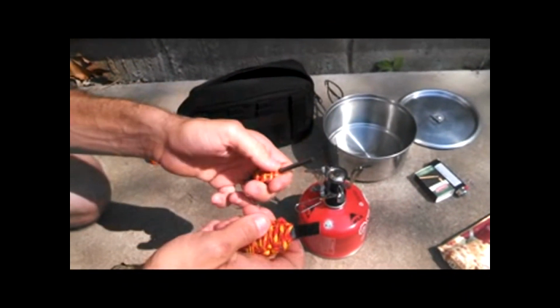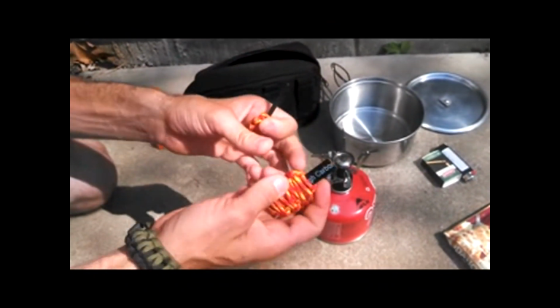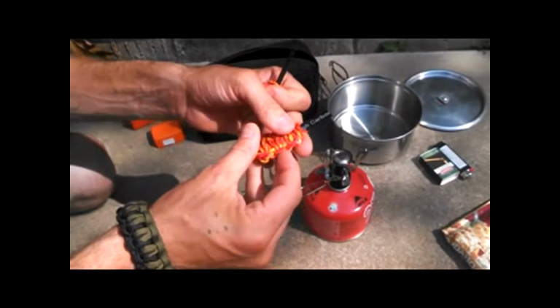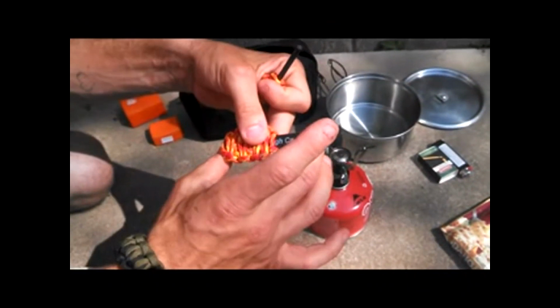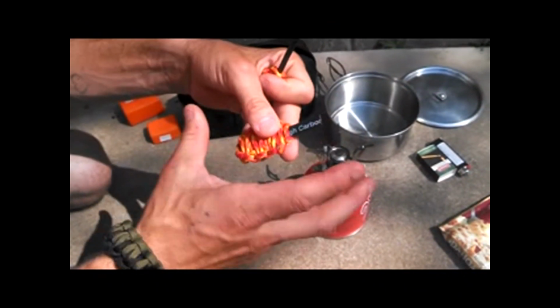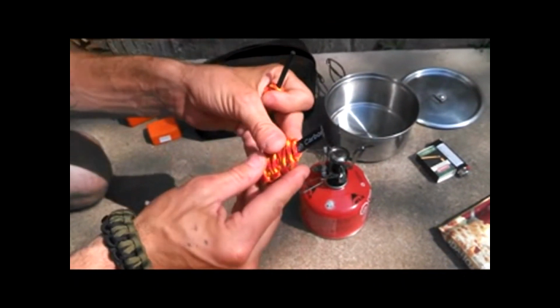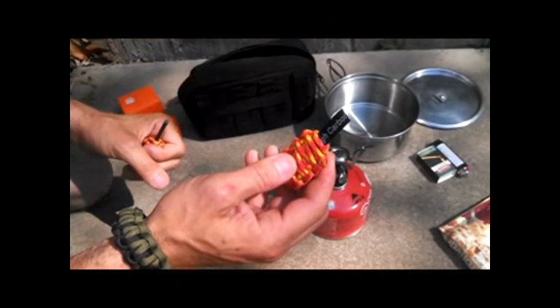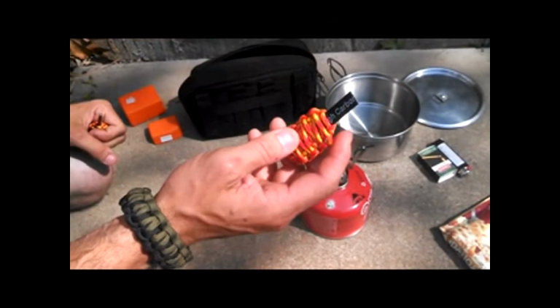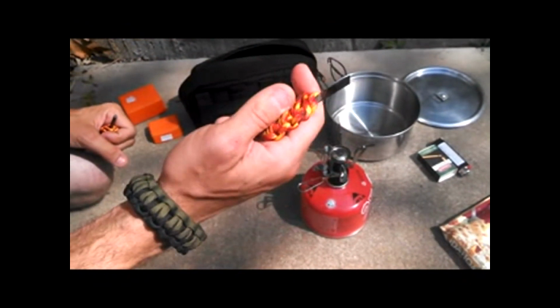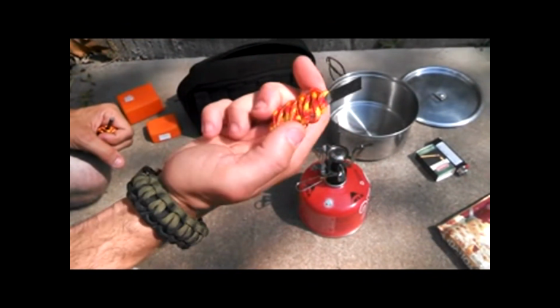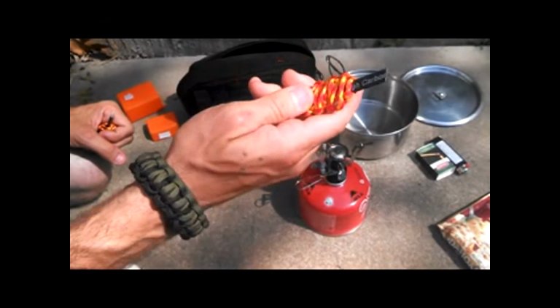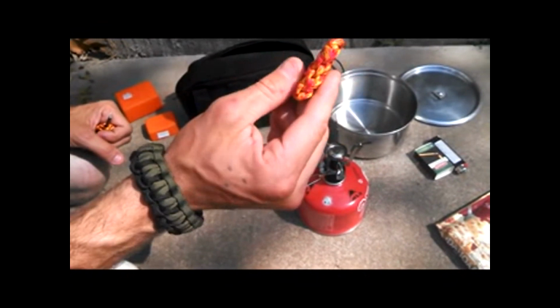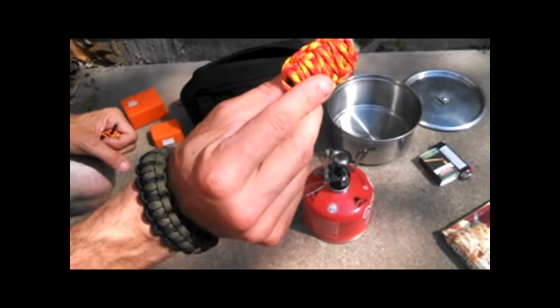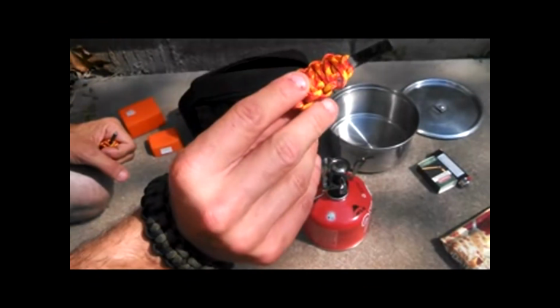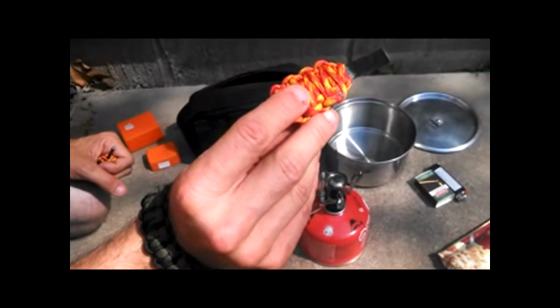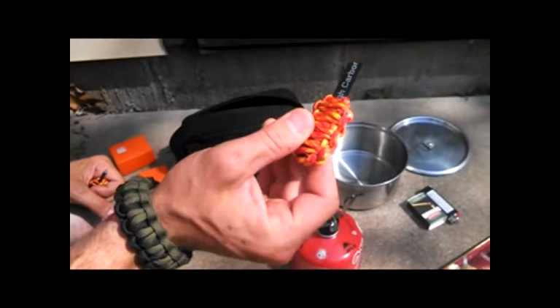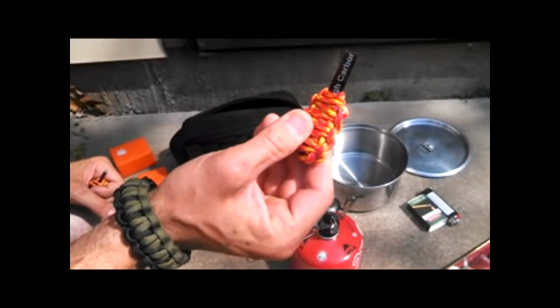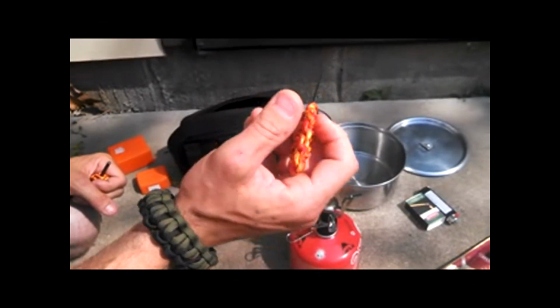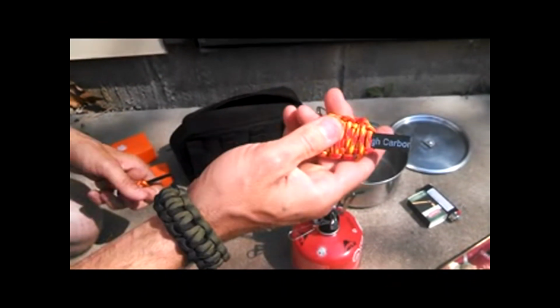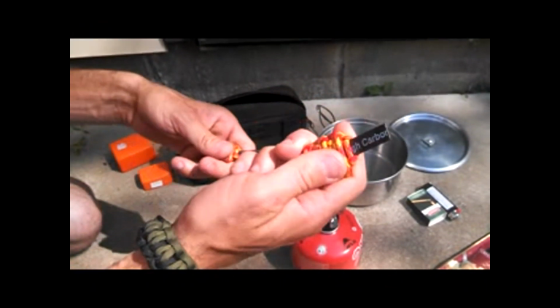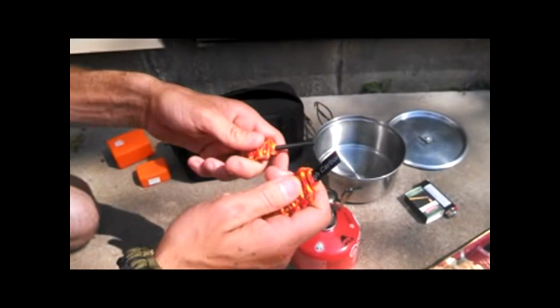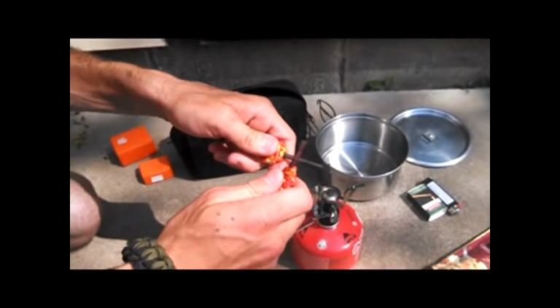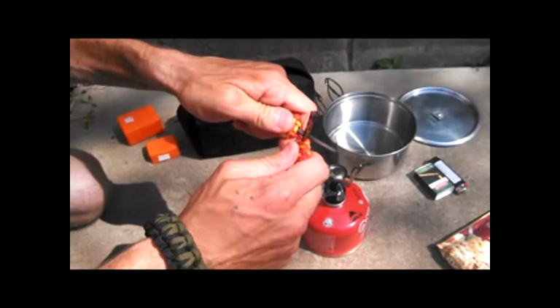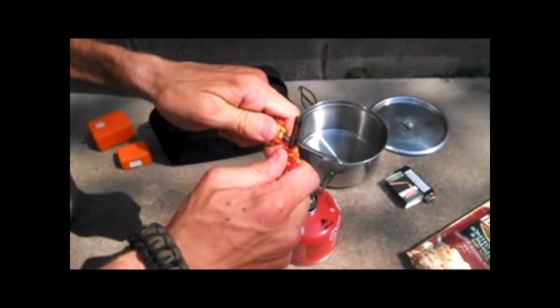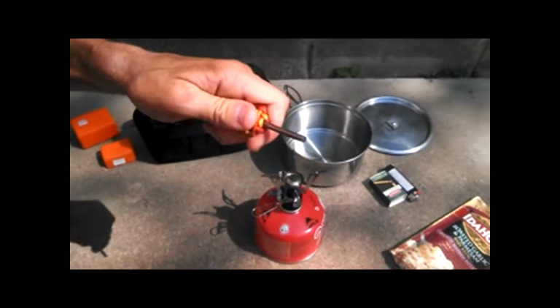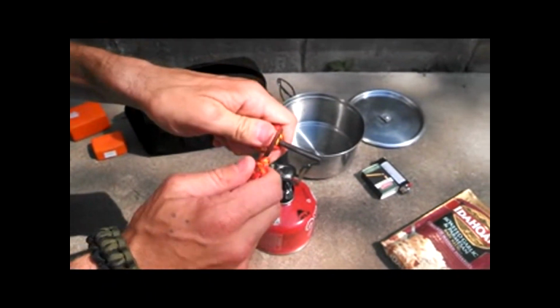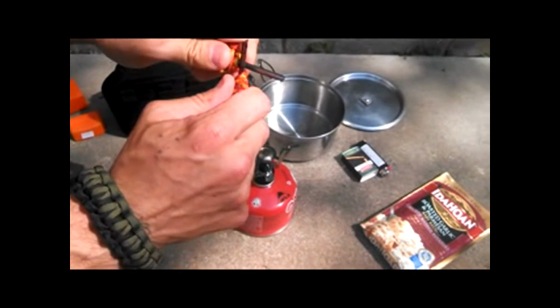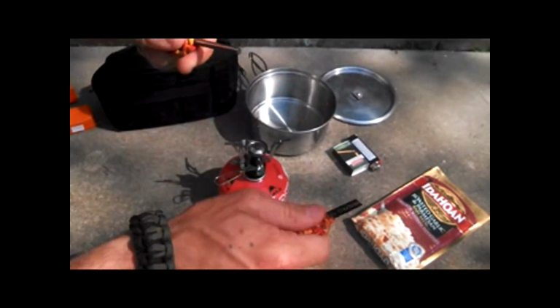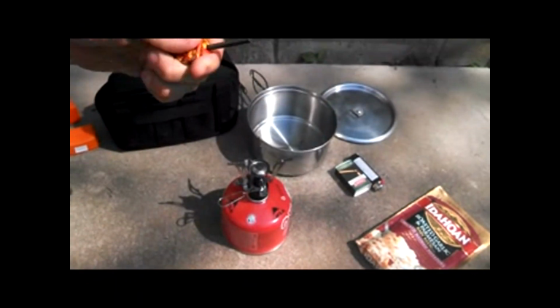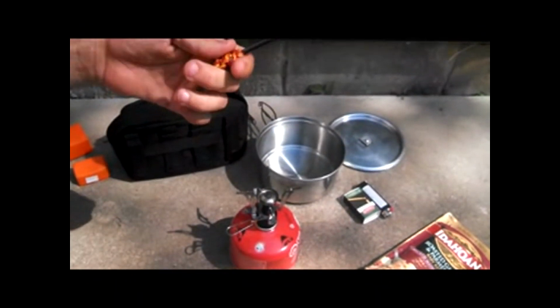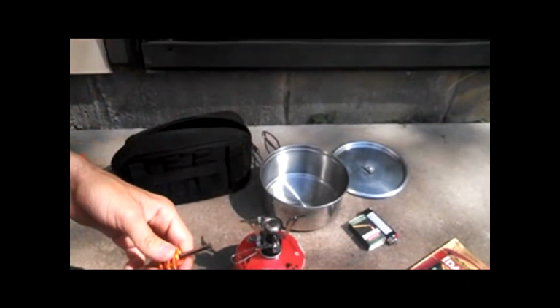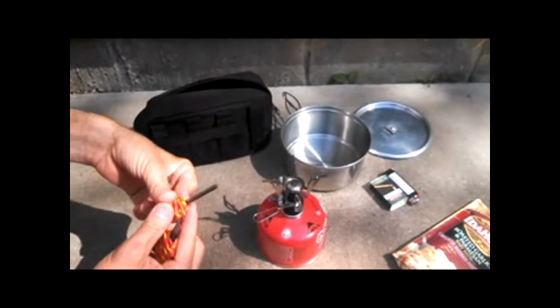Then I took a hacksaw blade I had and wrapped some more 550 cord around it for a handle. And now I can use that to strike the fire steel.